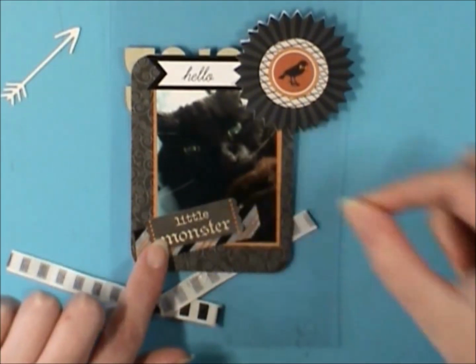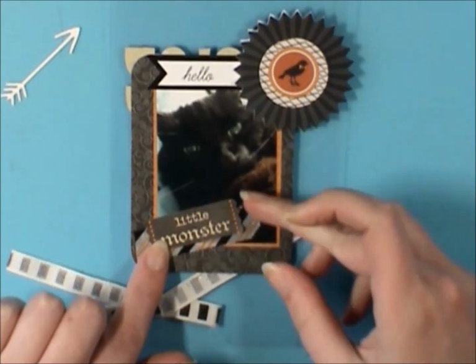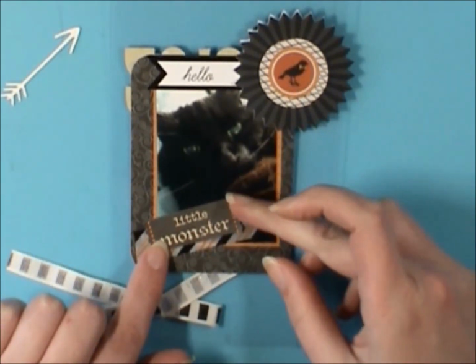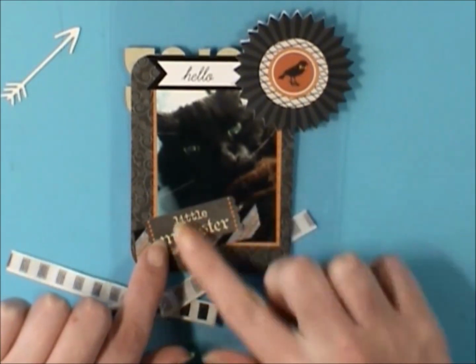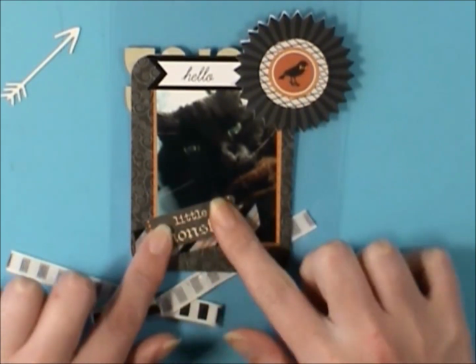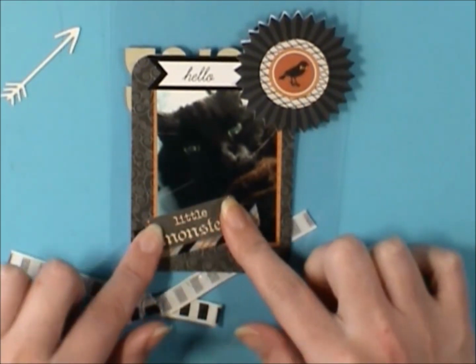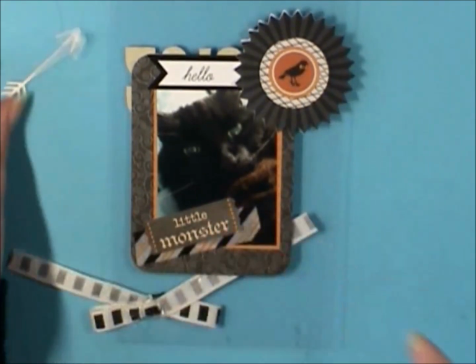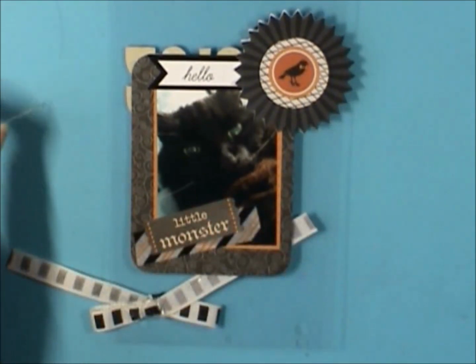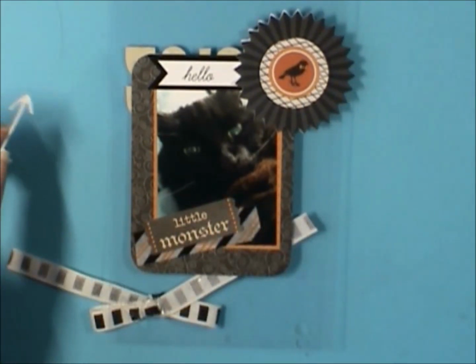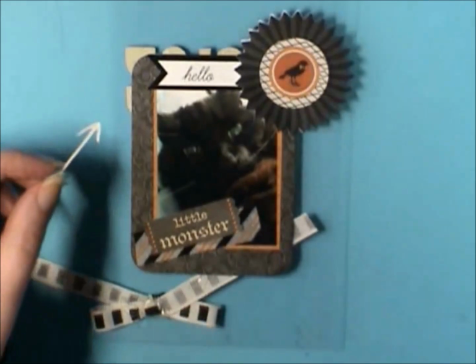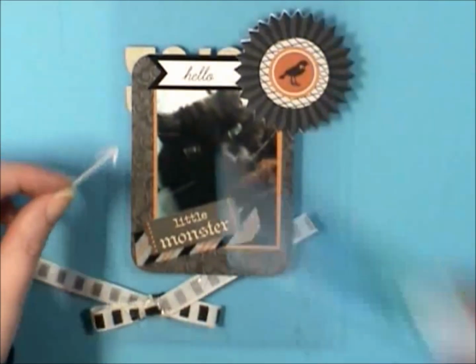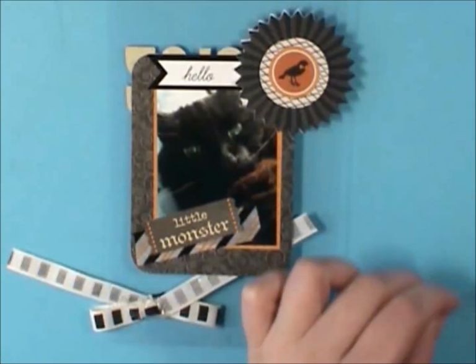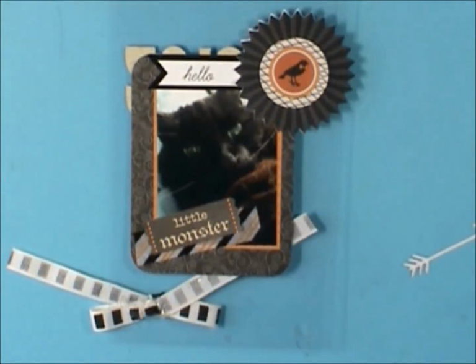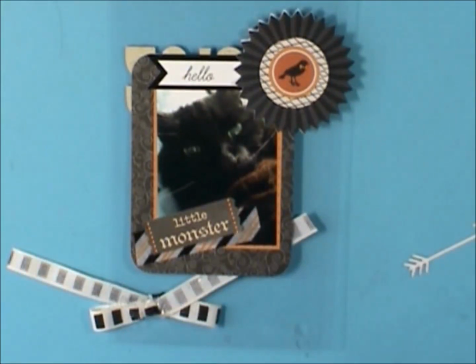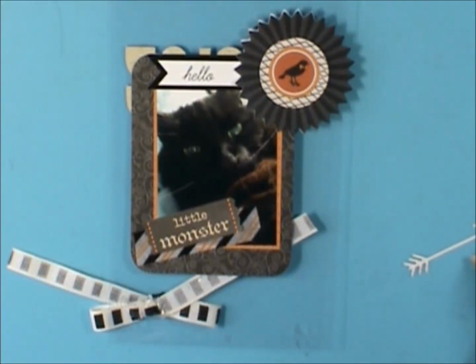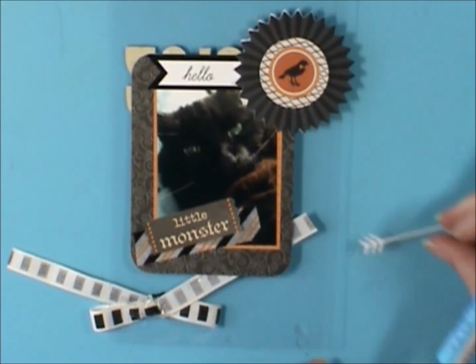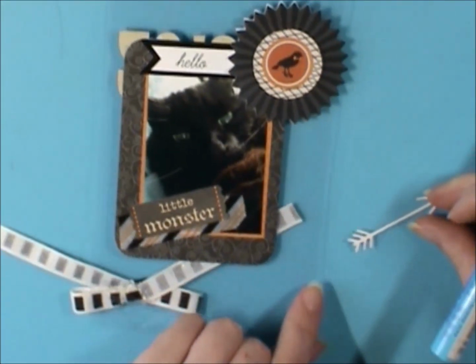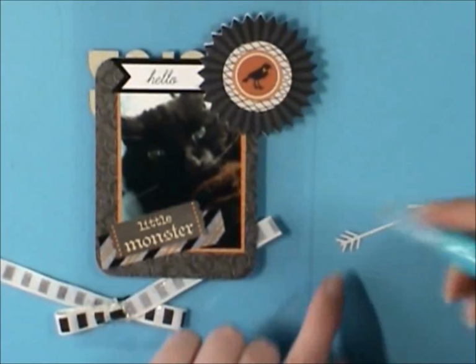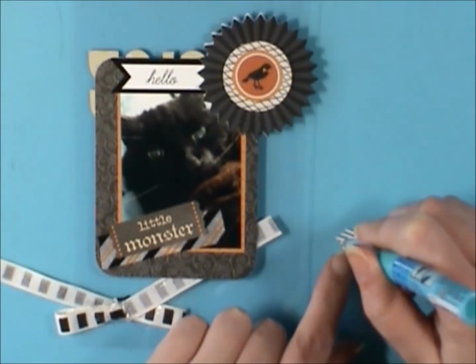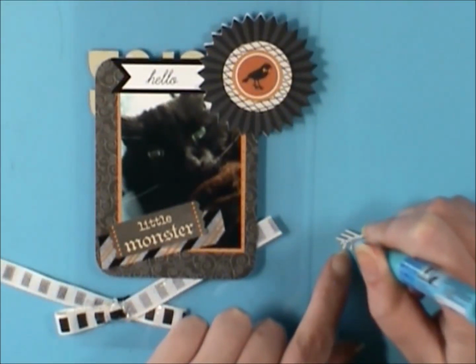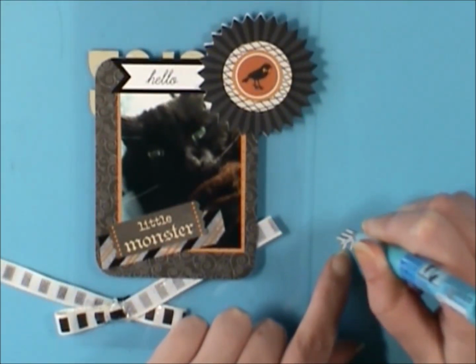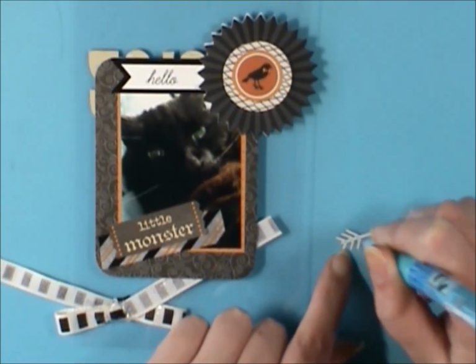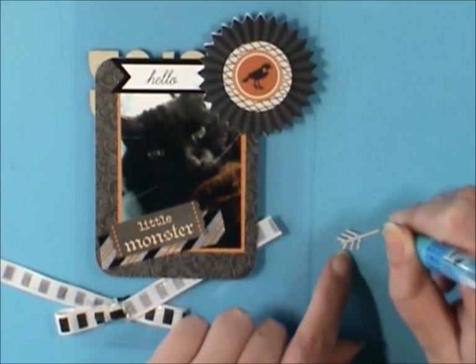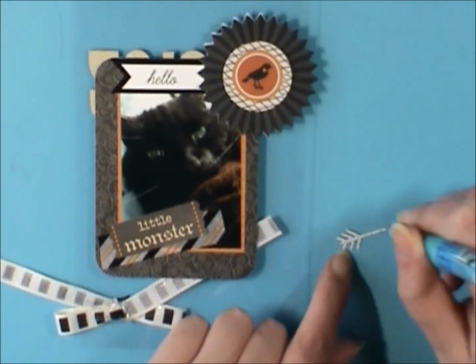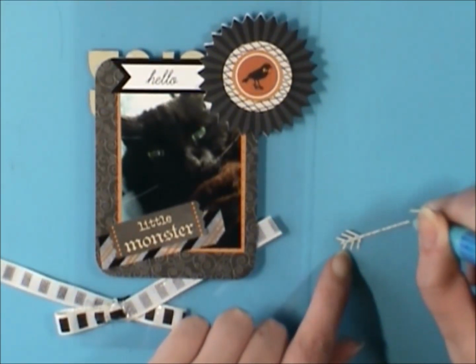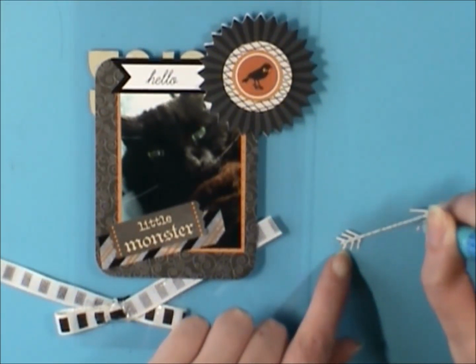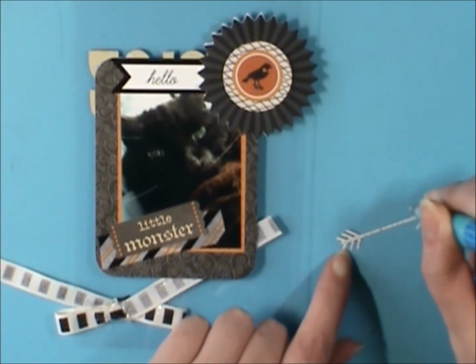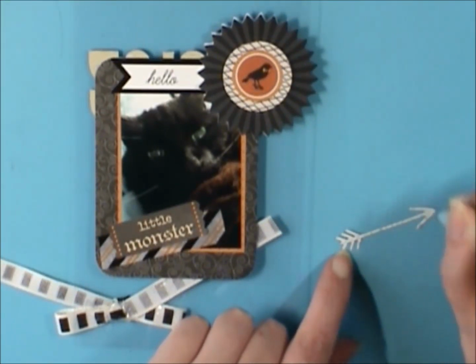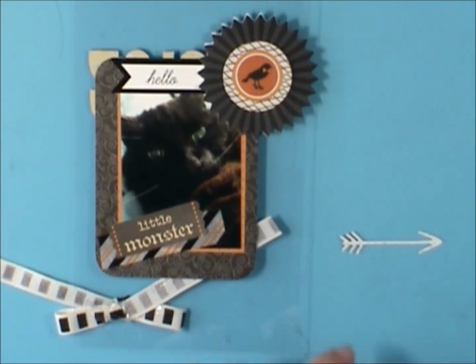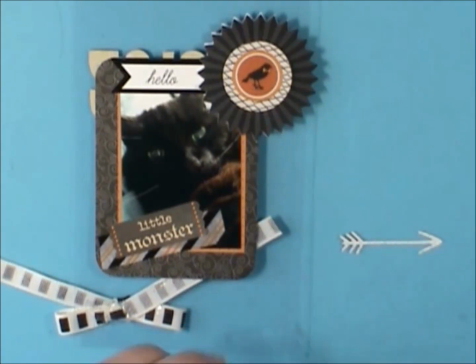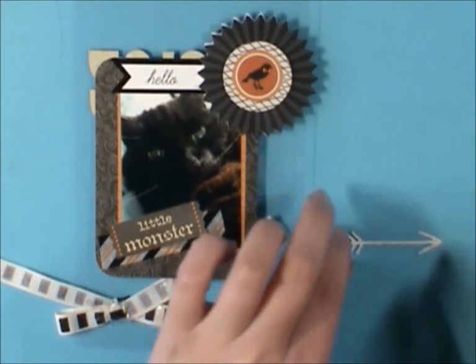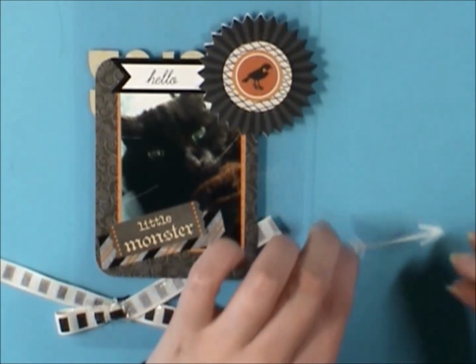That's a good tip: if you just want to make sure your images are going to come out crisp, just use something that you already have out on your desk that you can't see through.